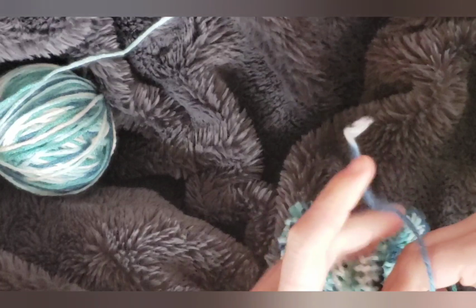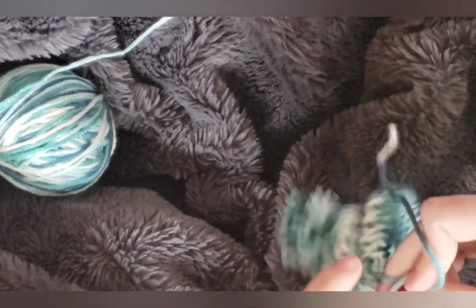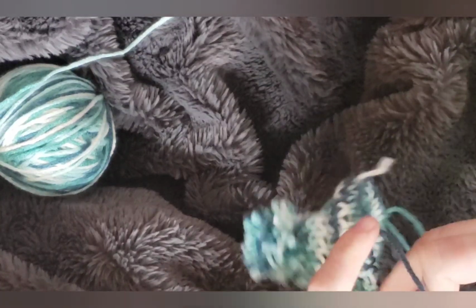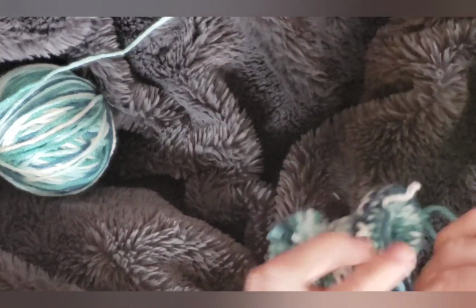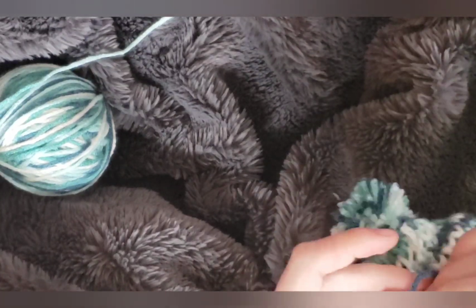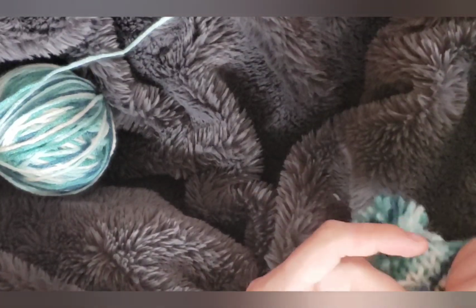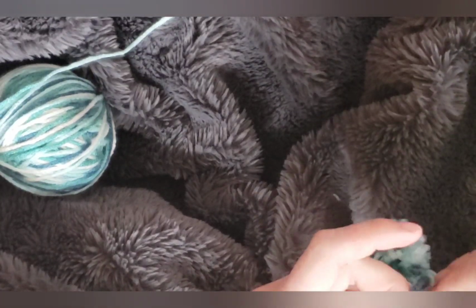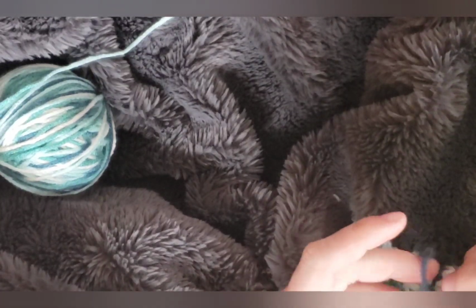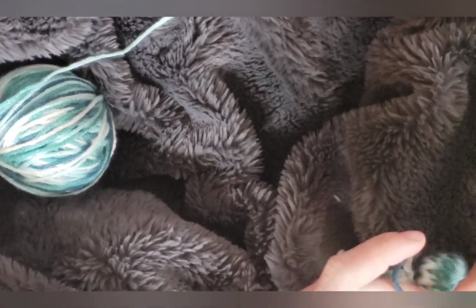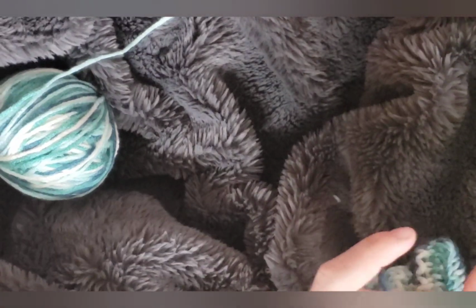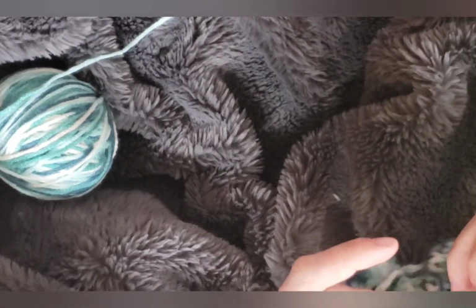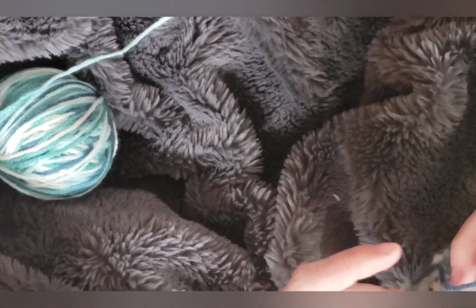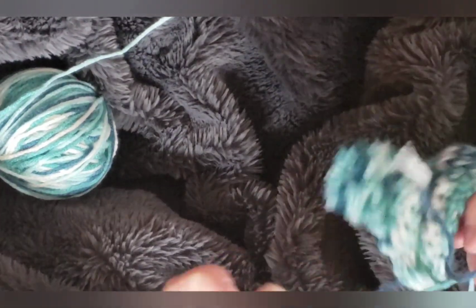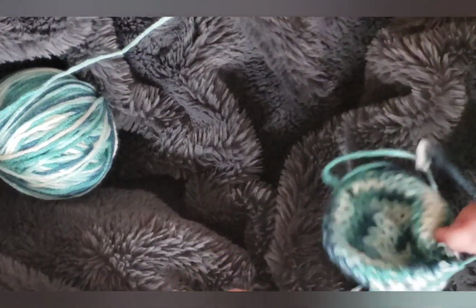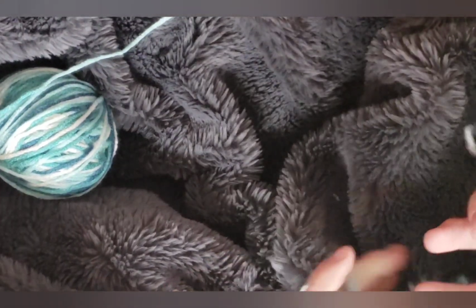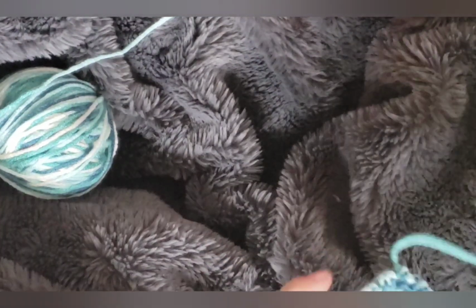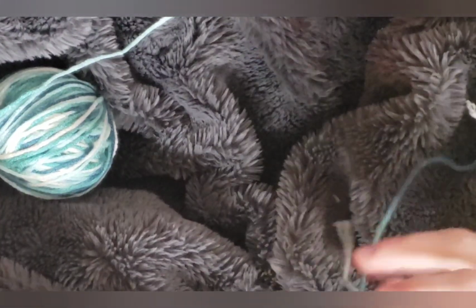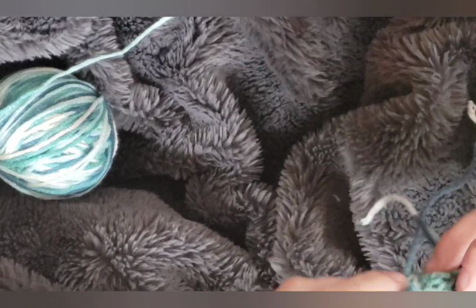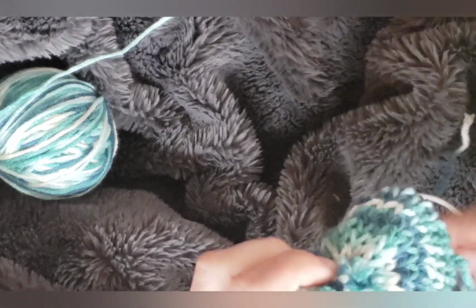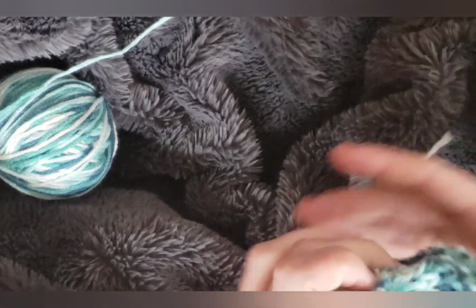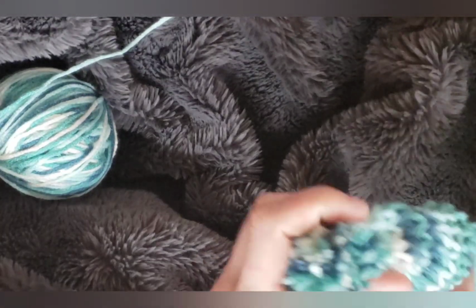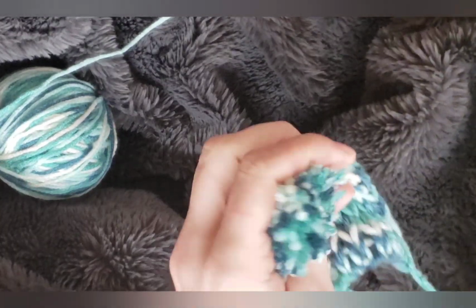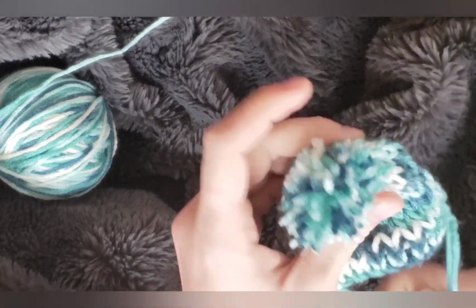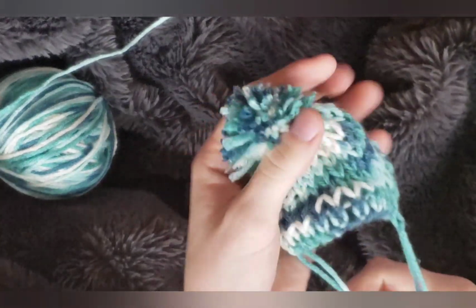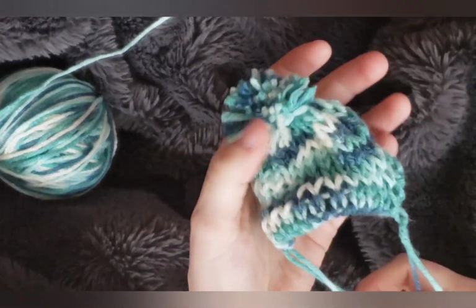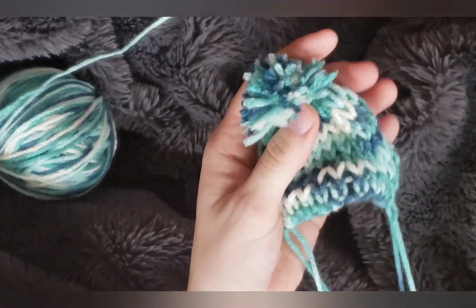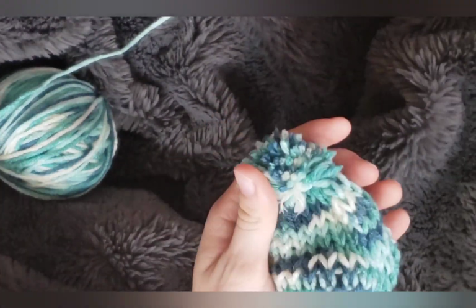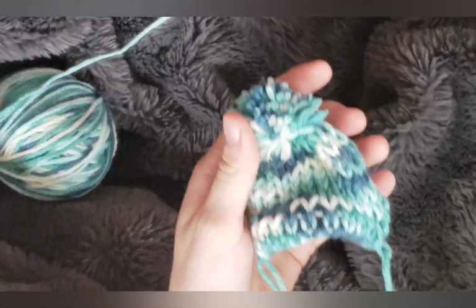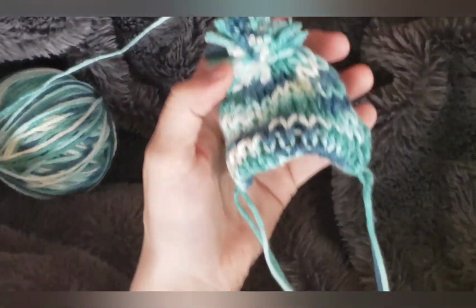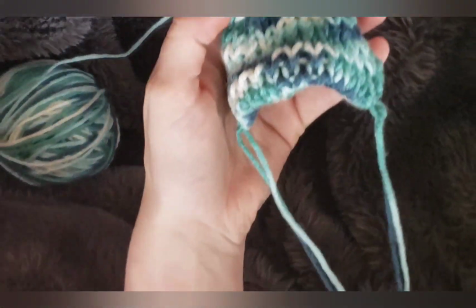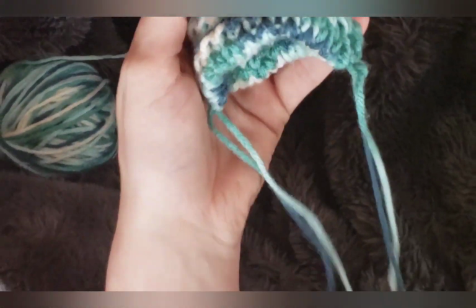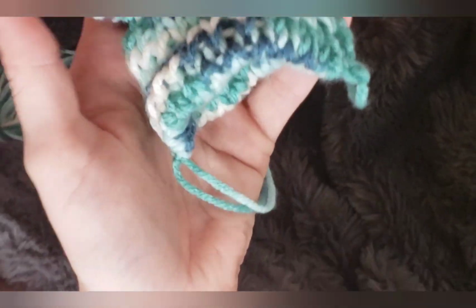And that has been how to make a chicken hat. I hope you guys enjoy this video. Please feel free to like, comment, and subscribe. Happy crafting!